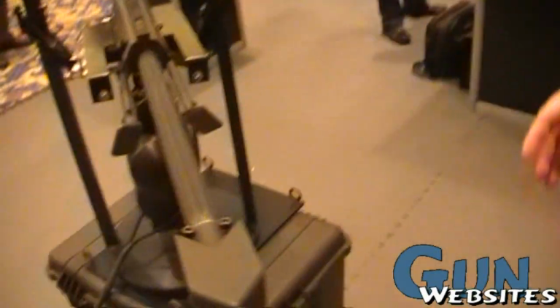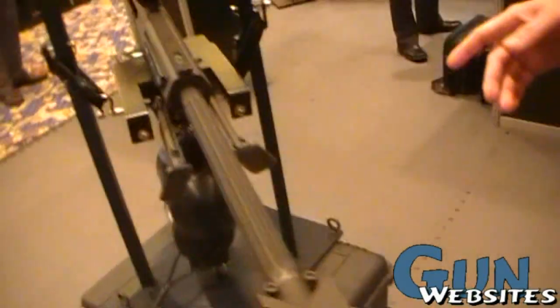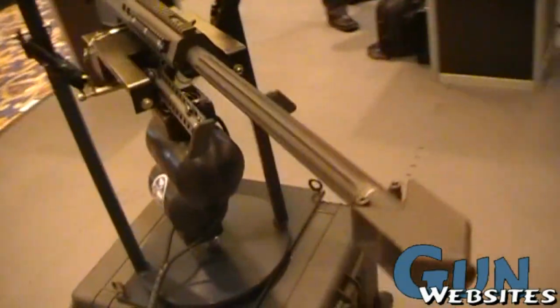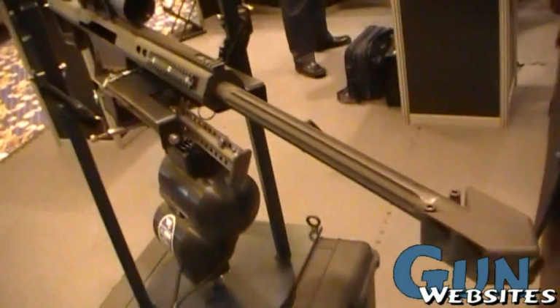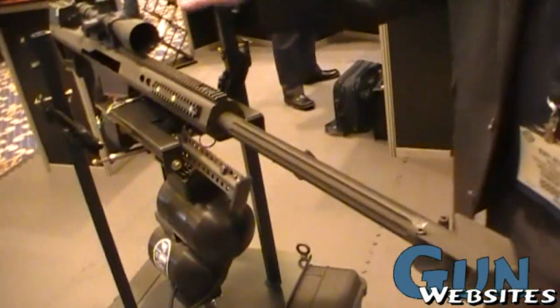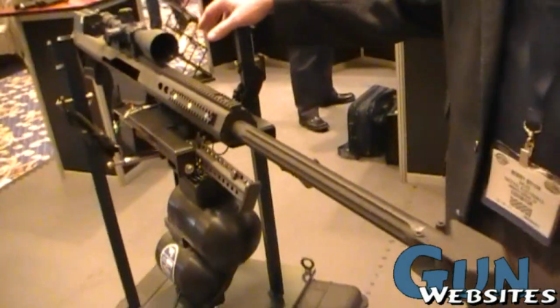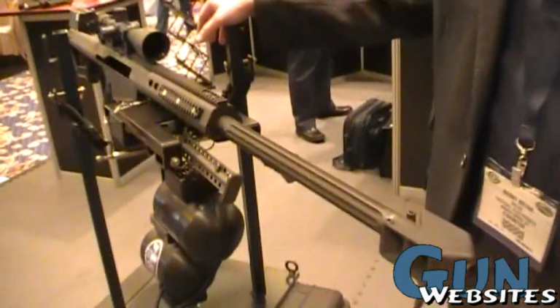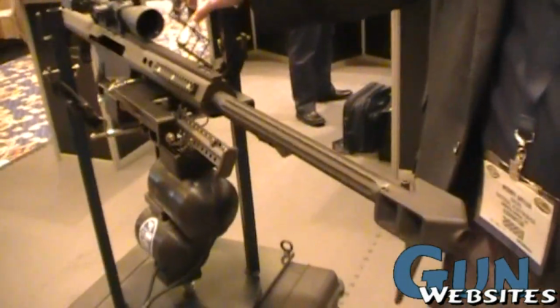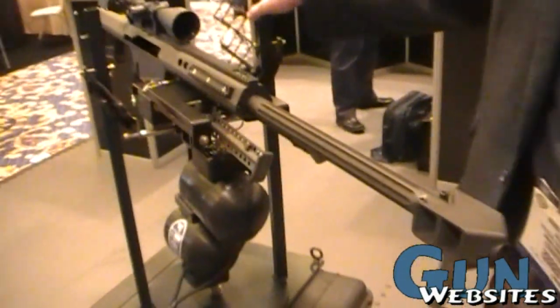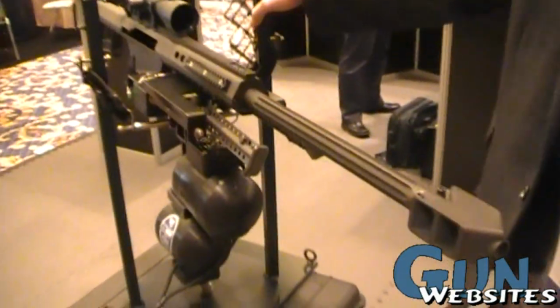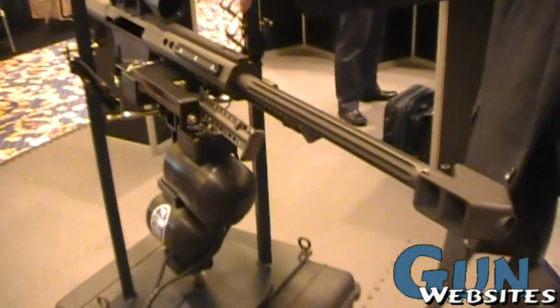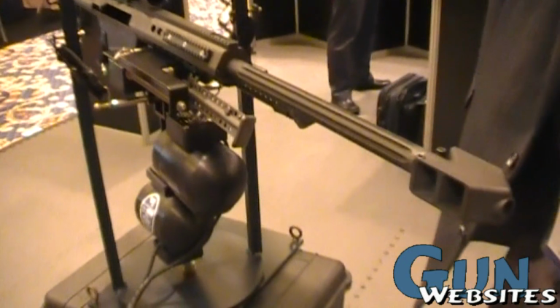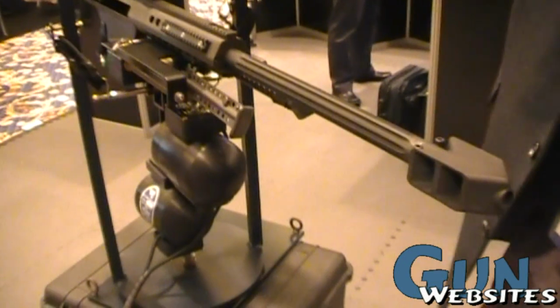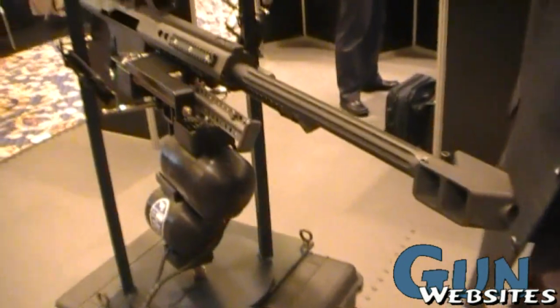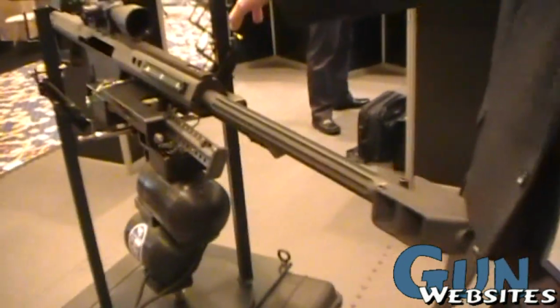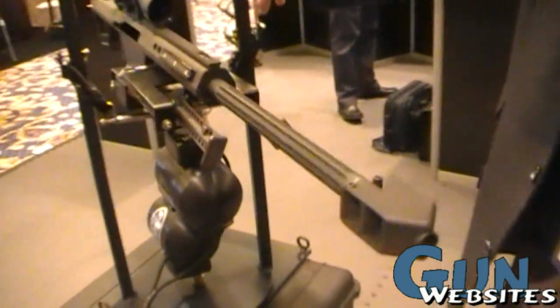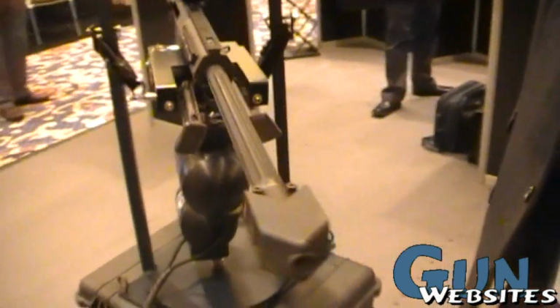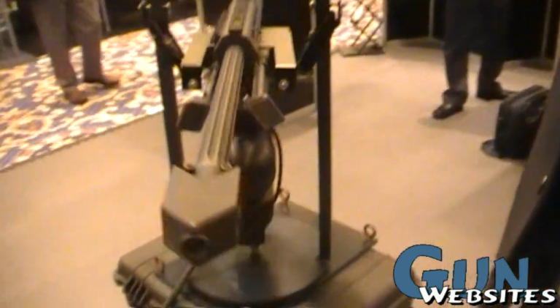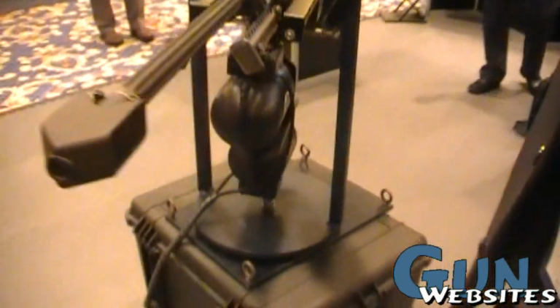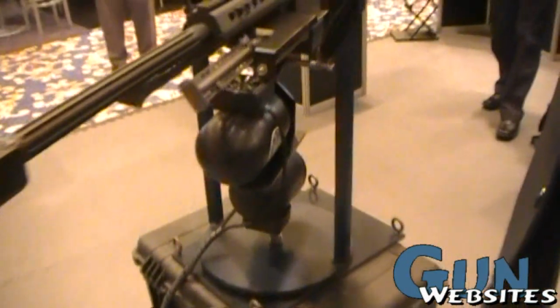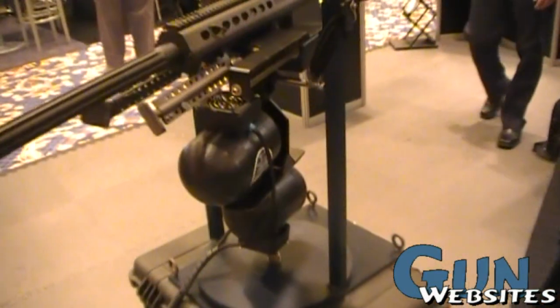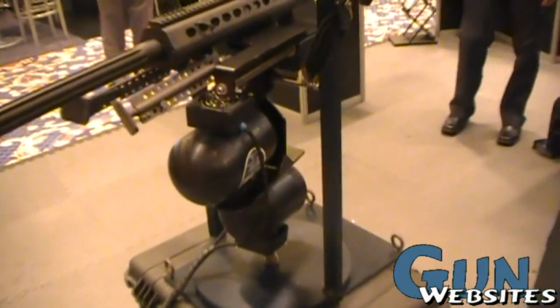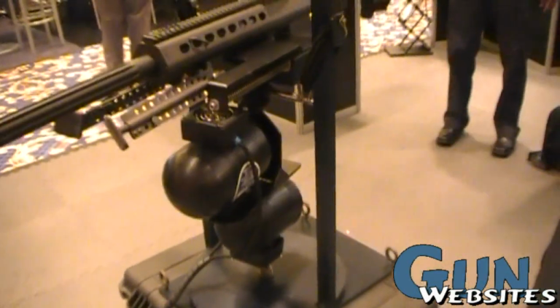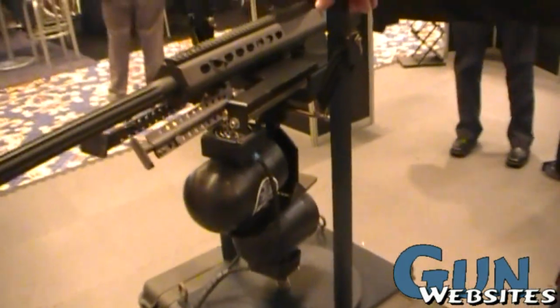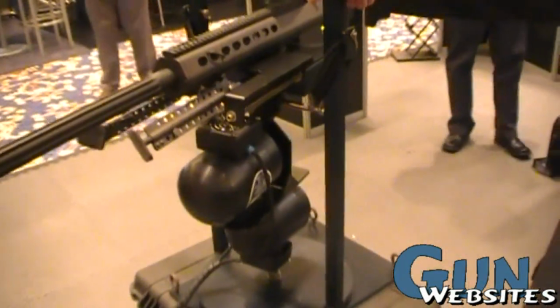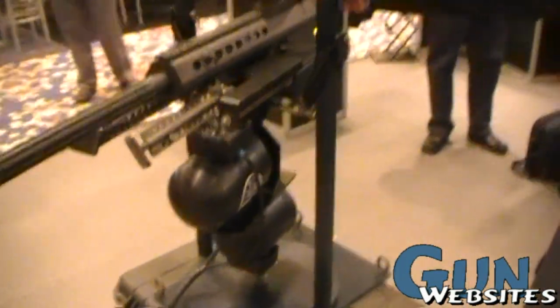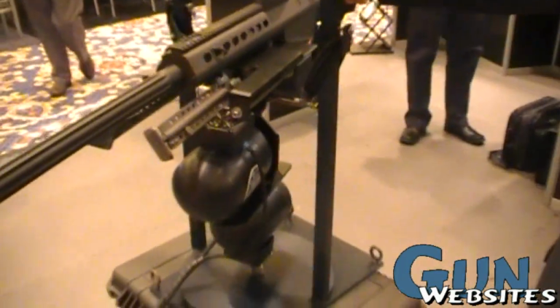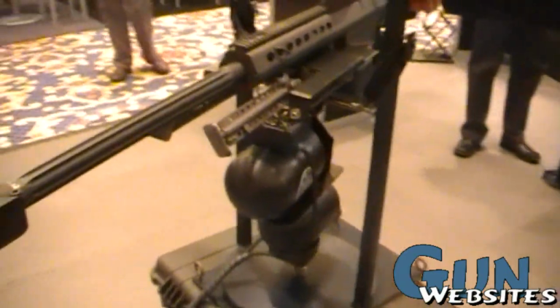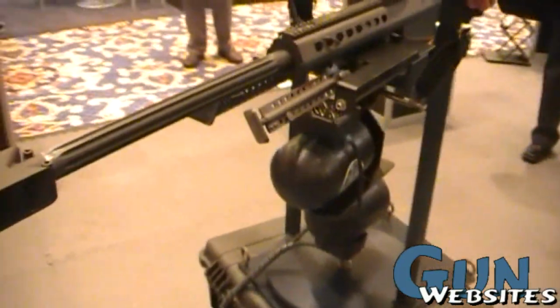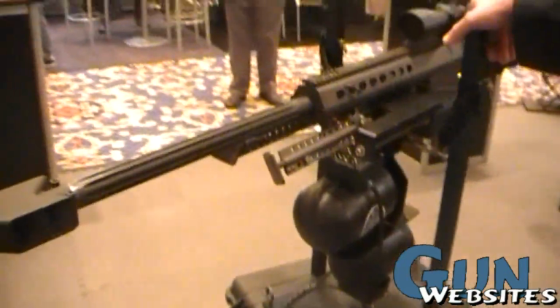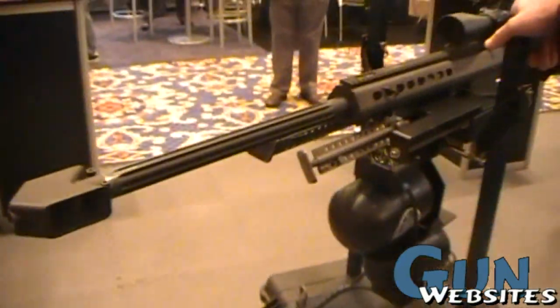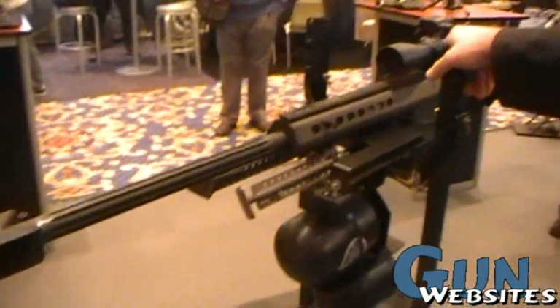This is a product that we're distributing — a gyro stabilizer platform. This is mainly military use. For helicopters? Helicopters, boats, trucks, whatever you want to mount it to.